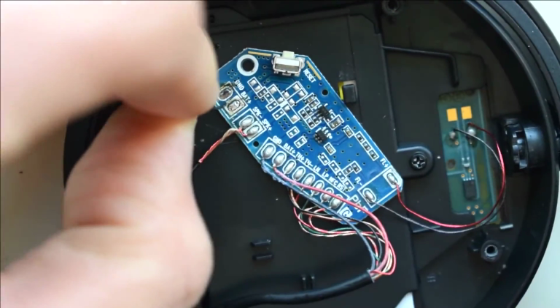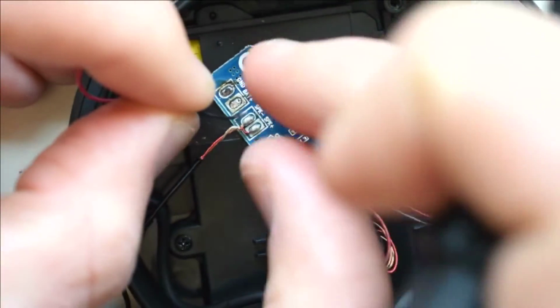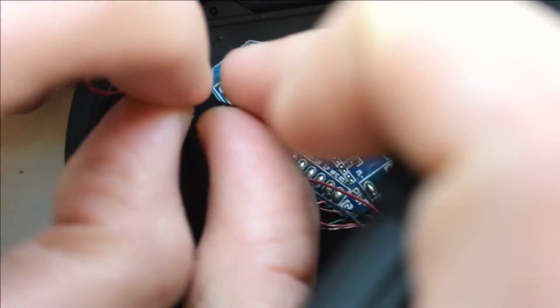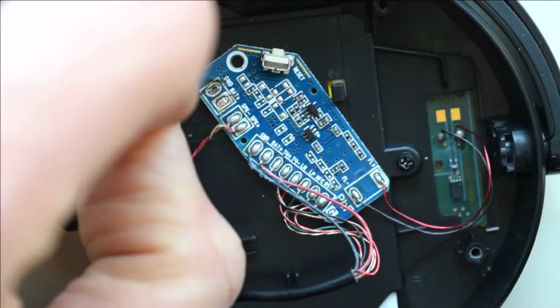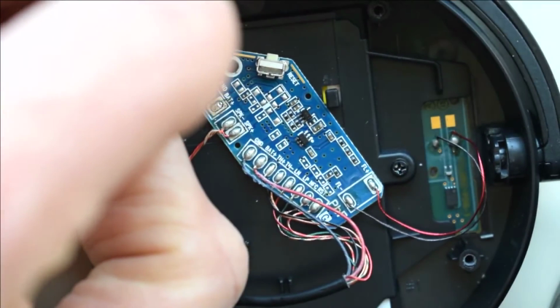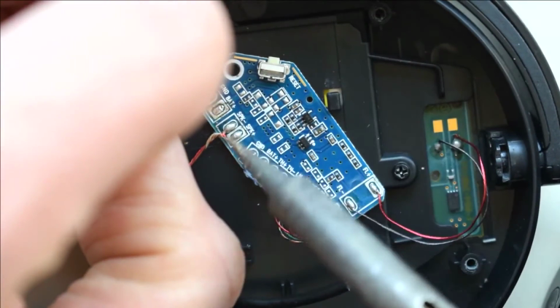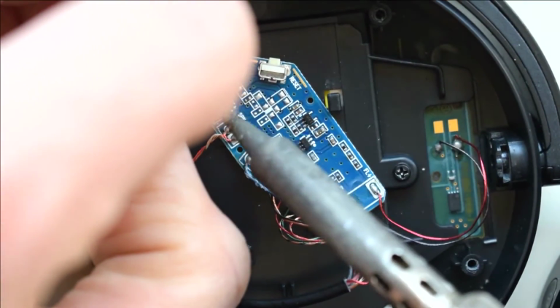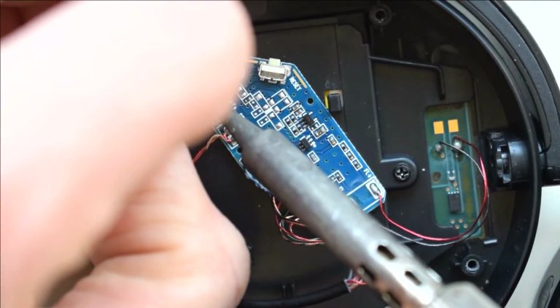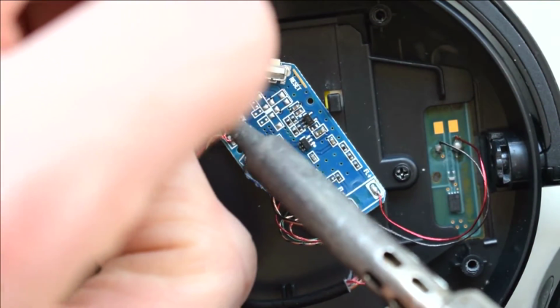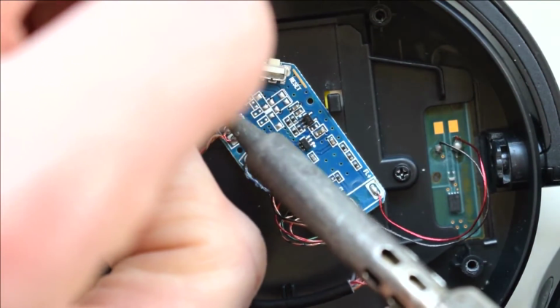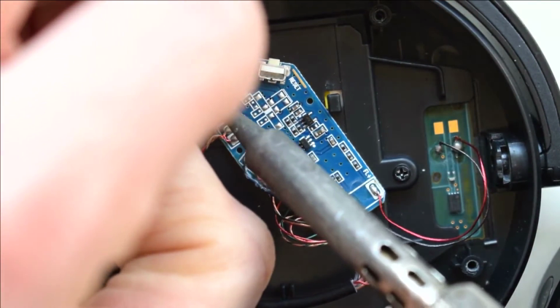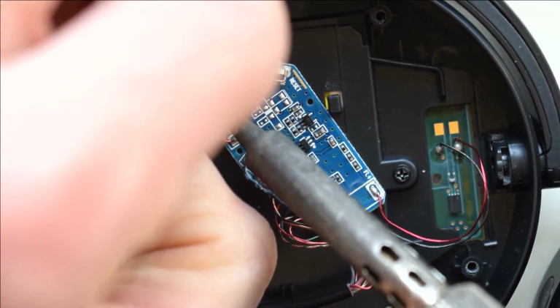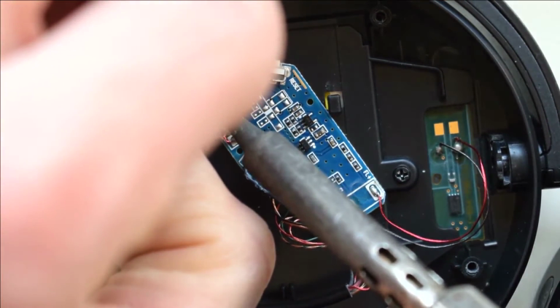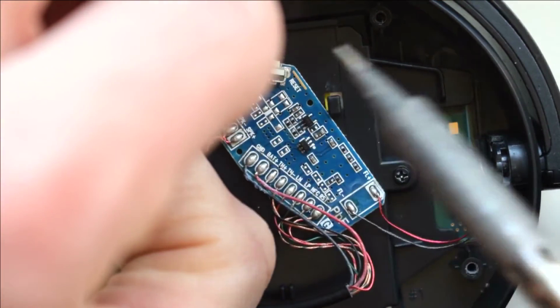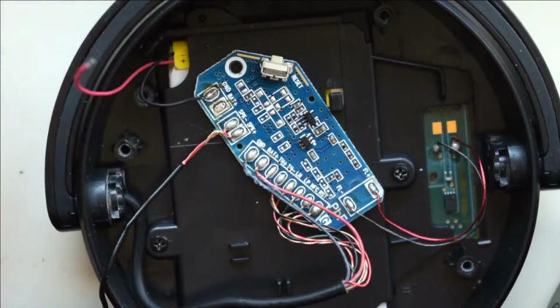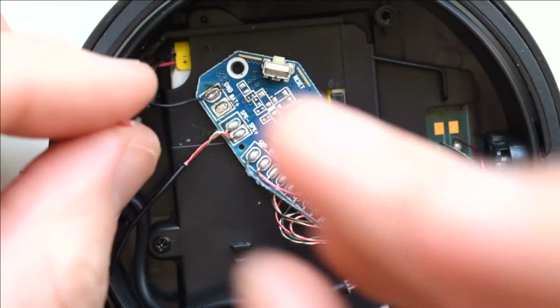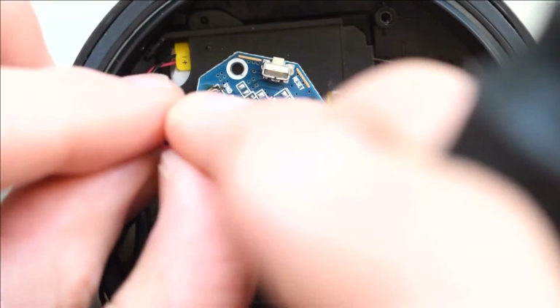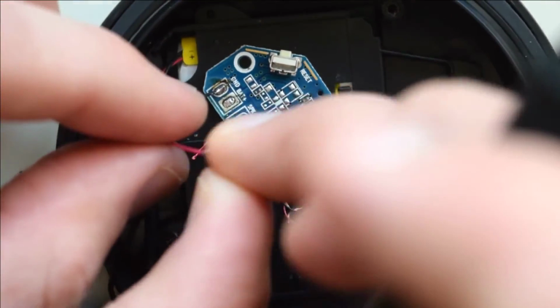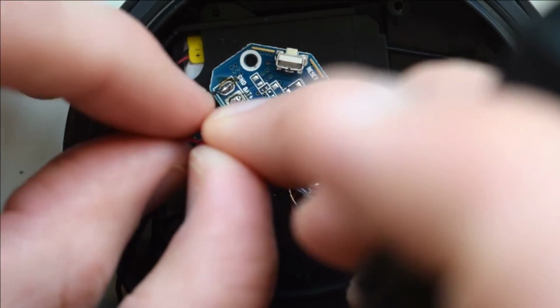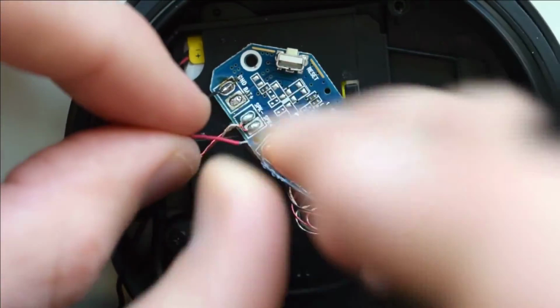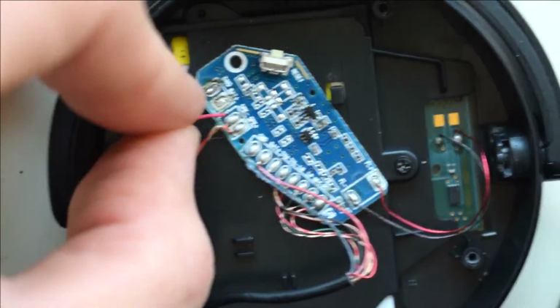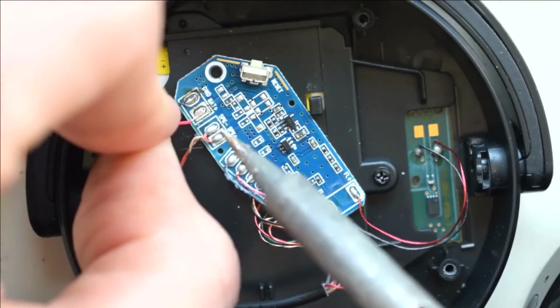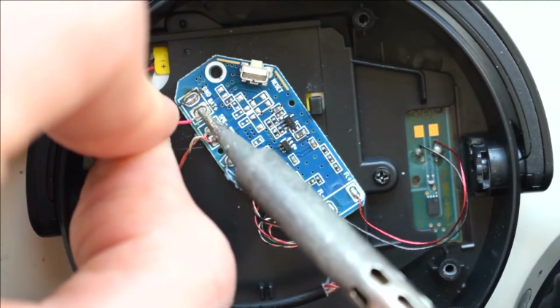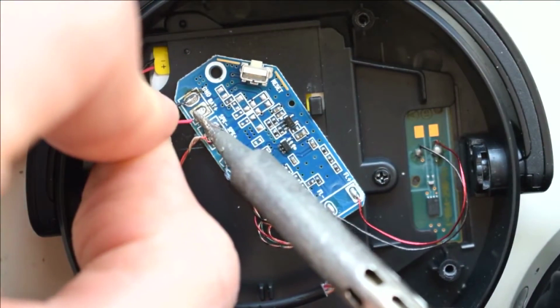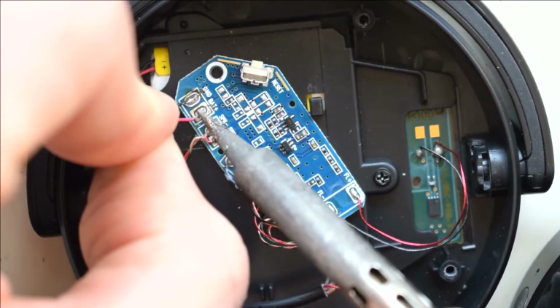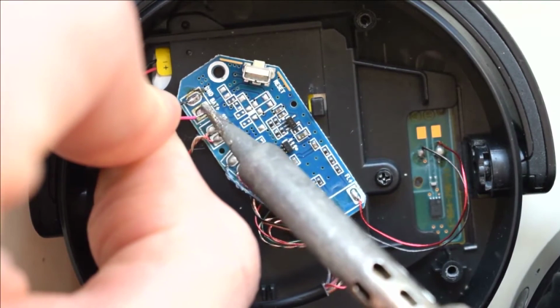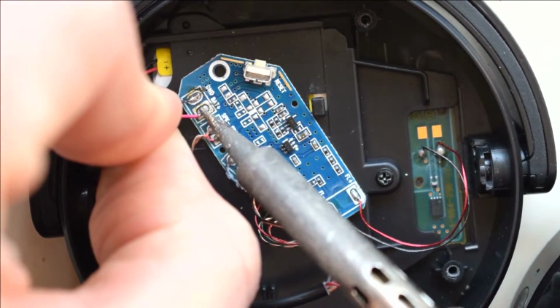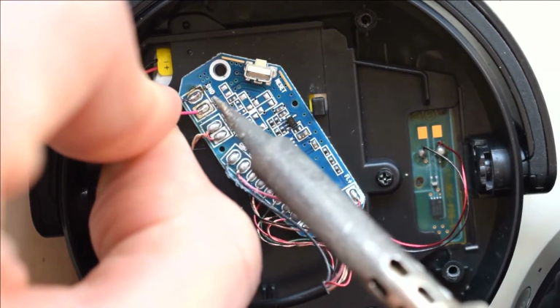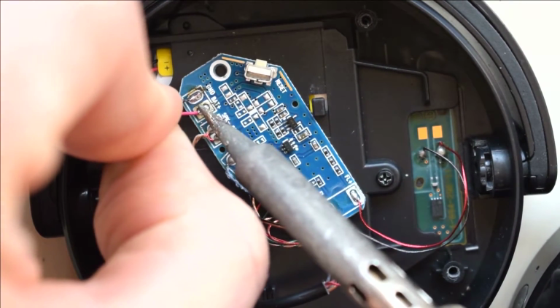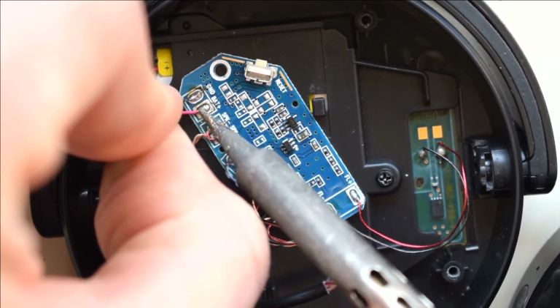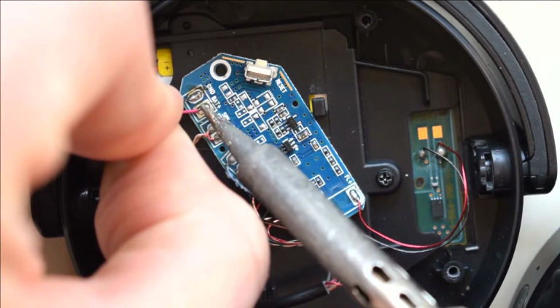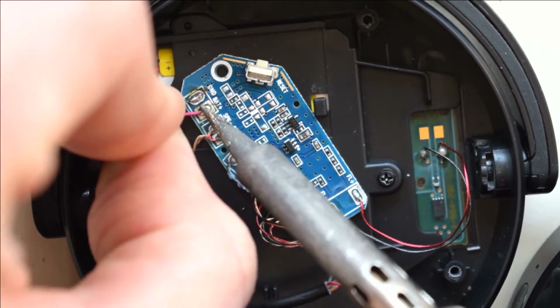Towards the outside on the left, we have ground or black. And then we have our red, which is our positive. We'll just get that soldered right in.